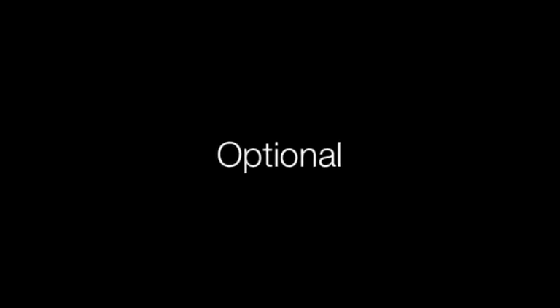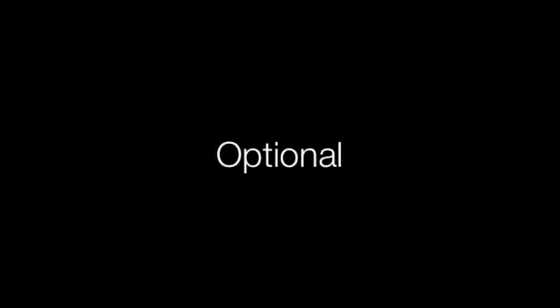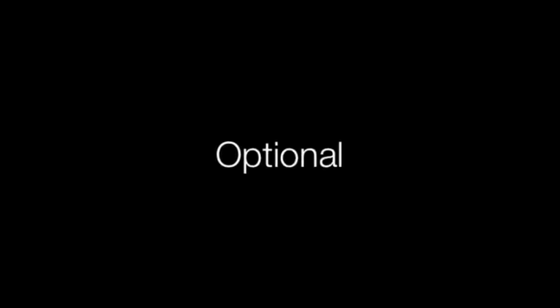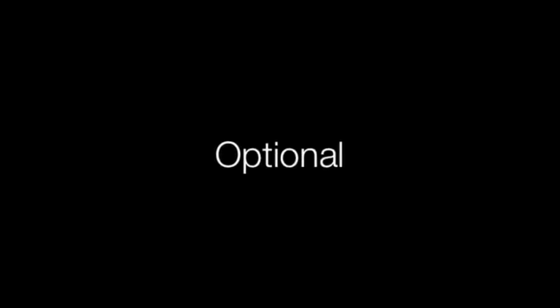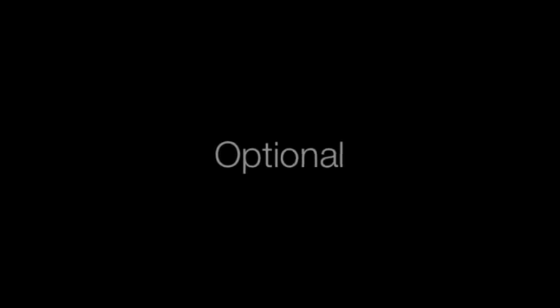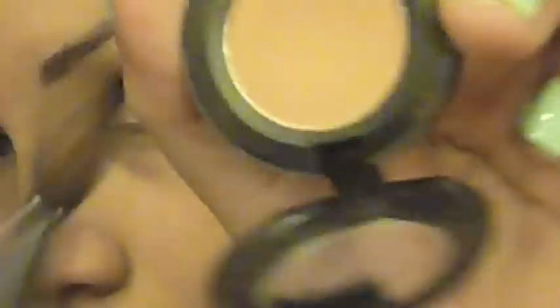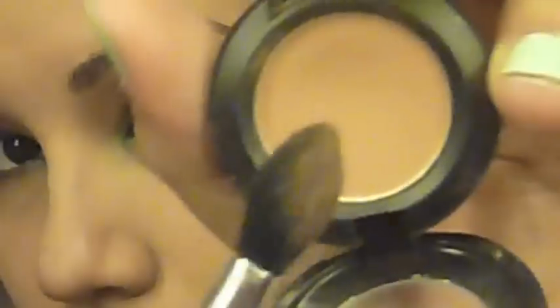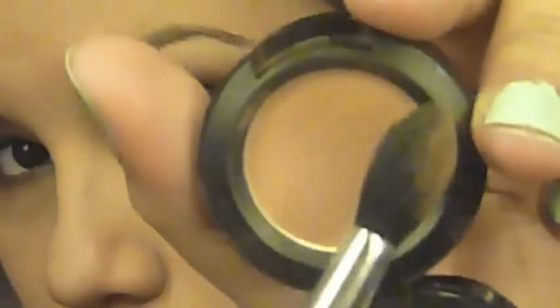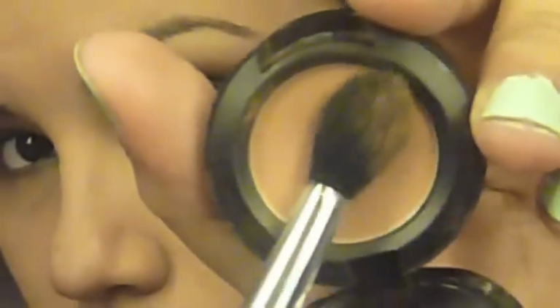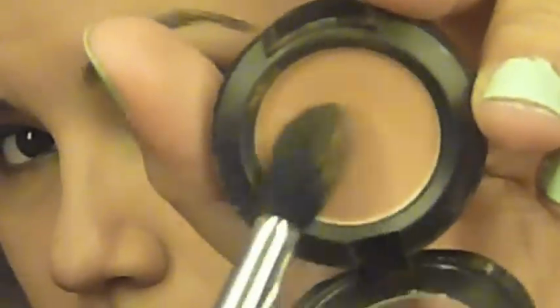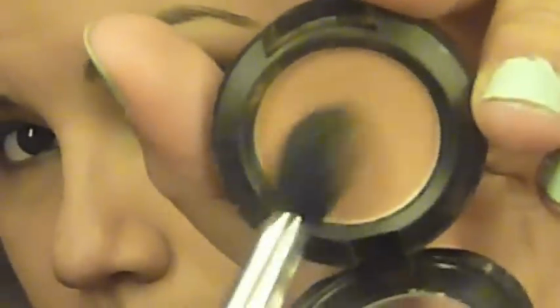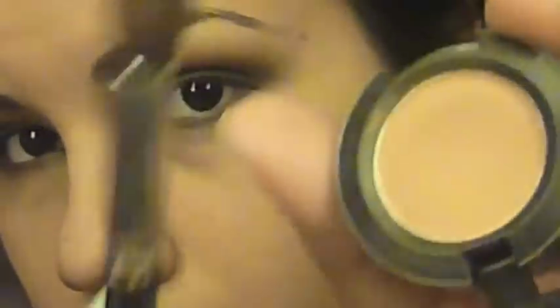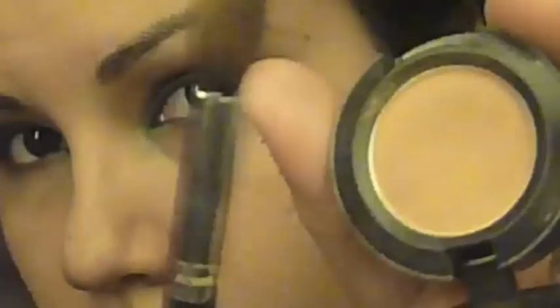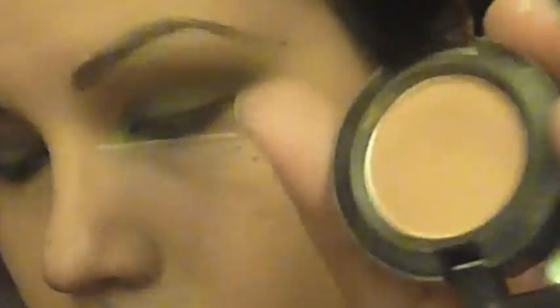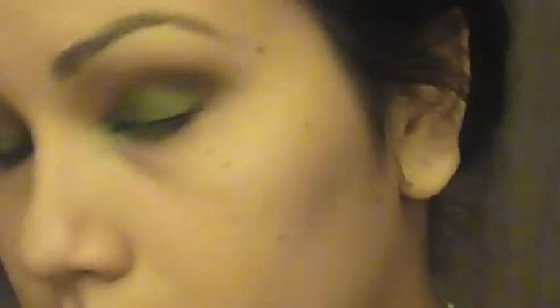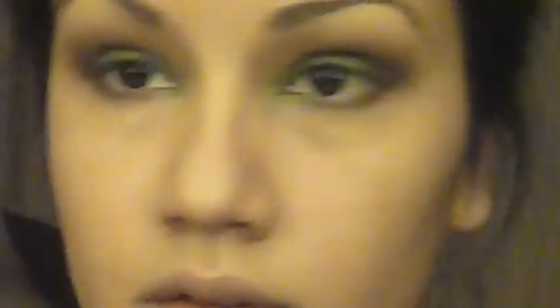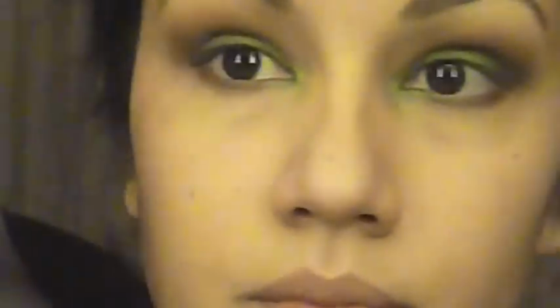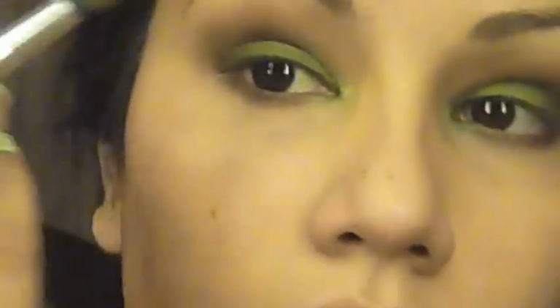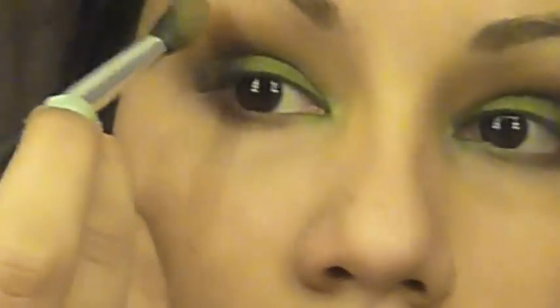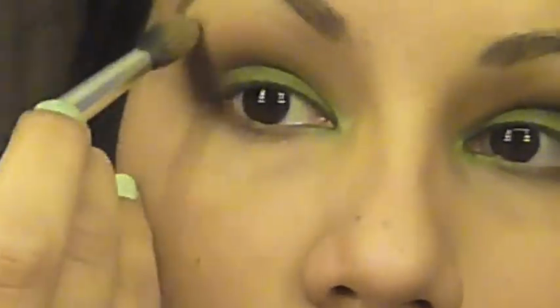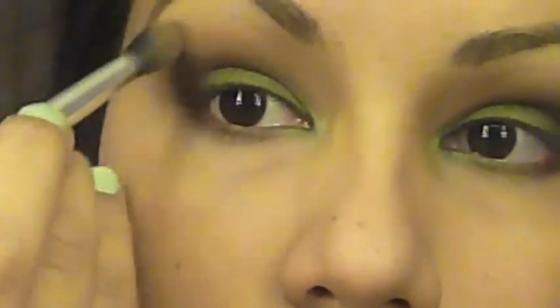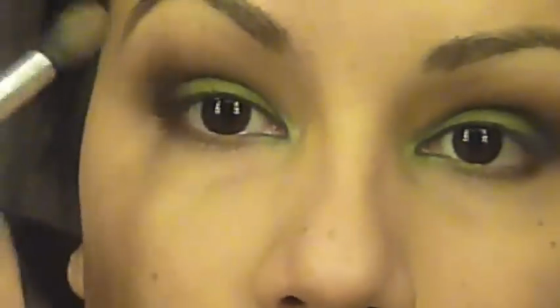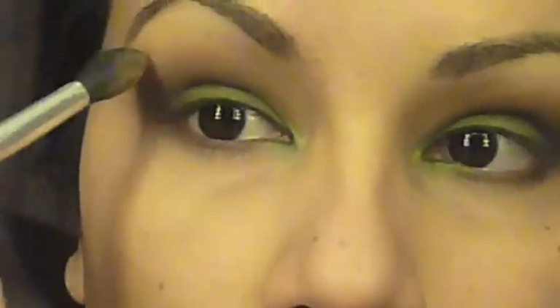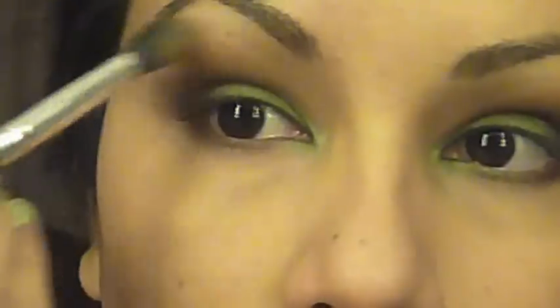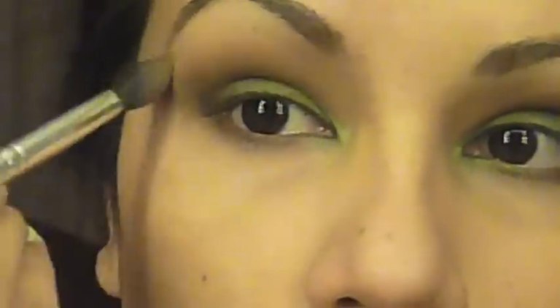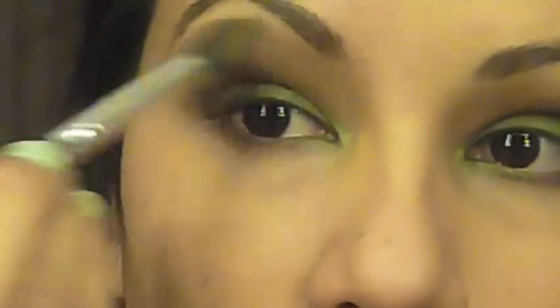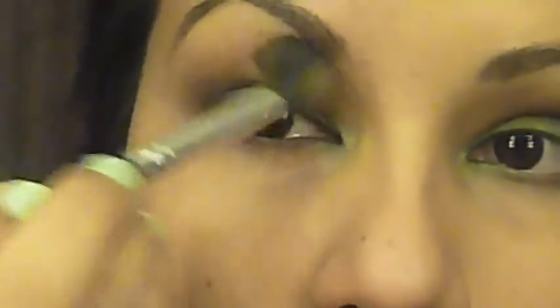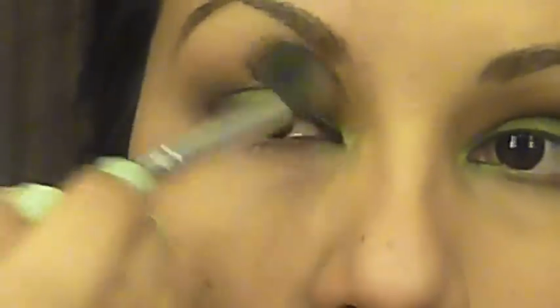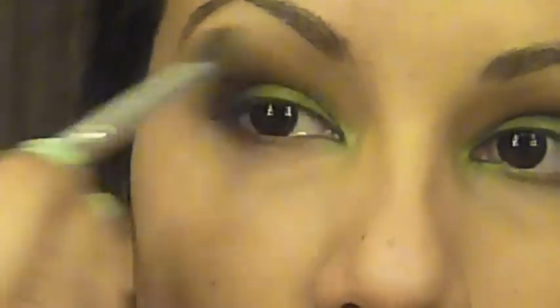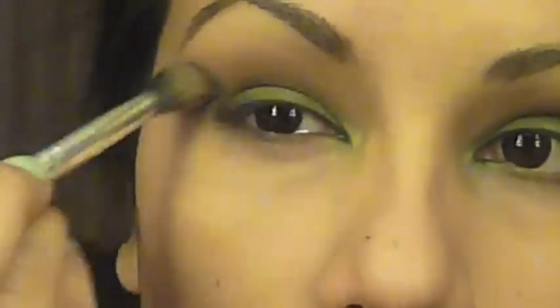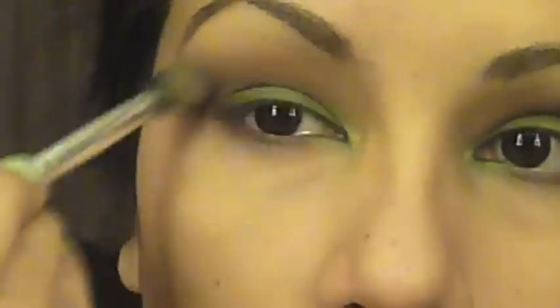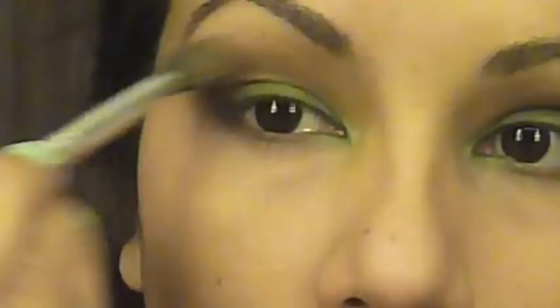This next step is optional, but if you have enough lid space, take an eyeshadow slightly more orange than your skin tone and dust this just above the brown eyeshadow. We're creating a gradient effect so everything looks perfectly blended.